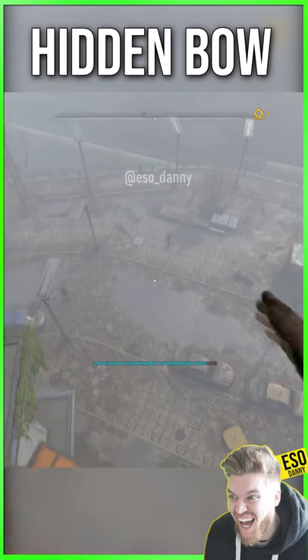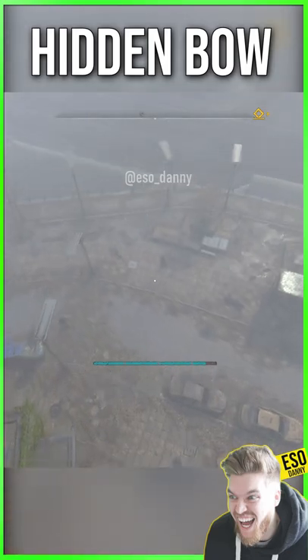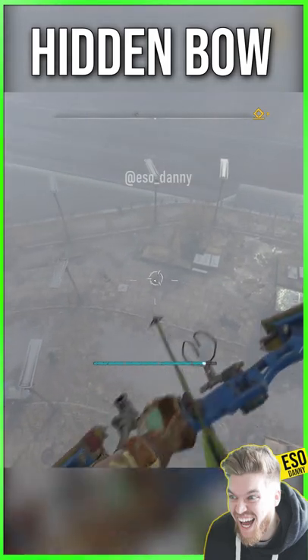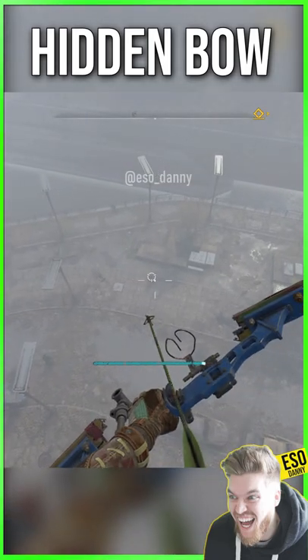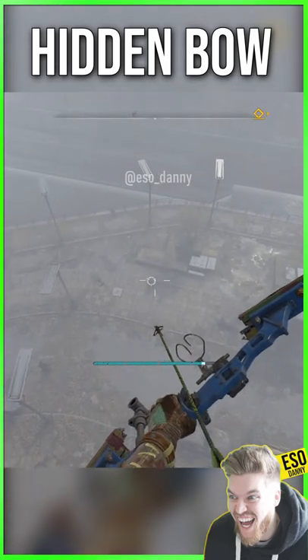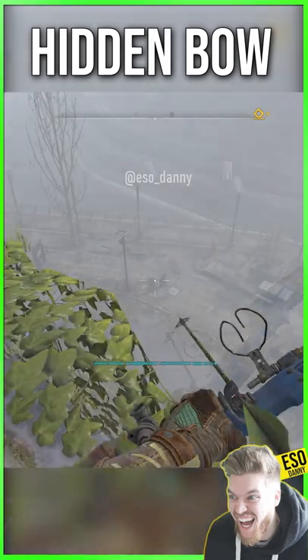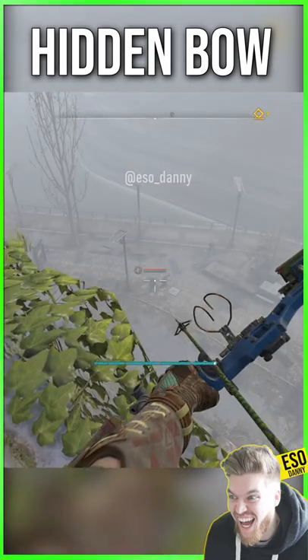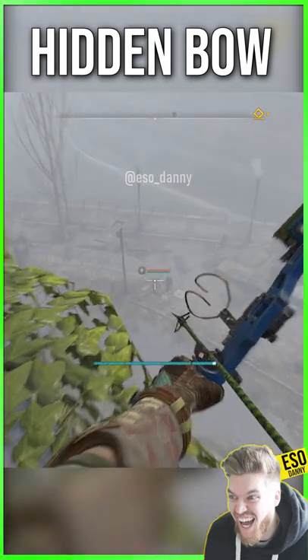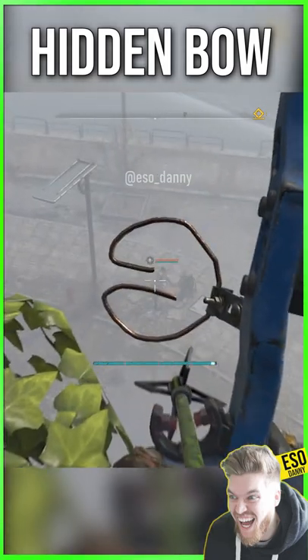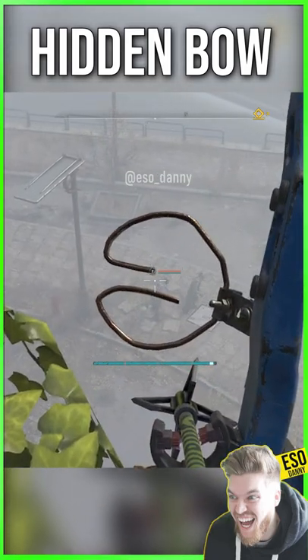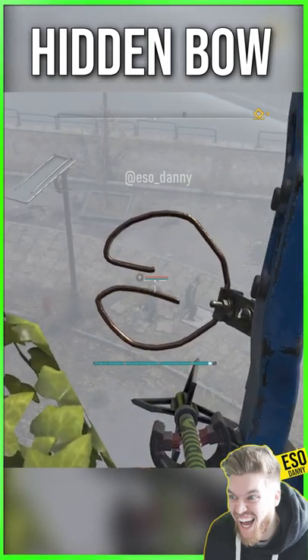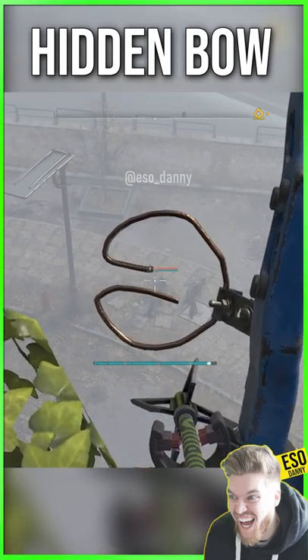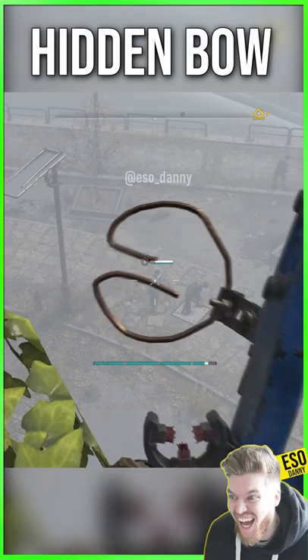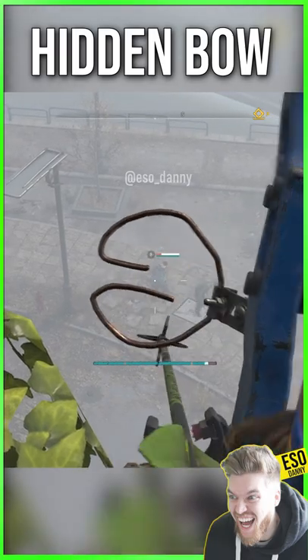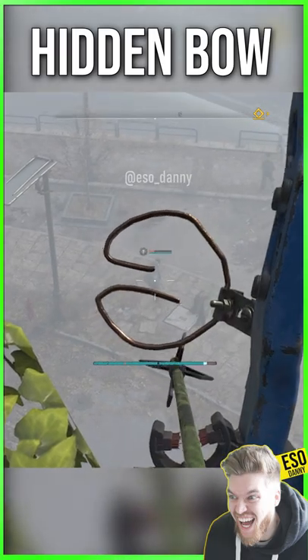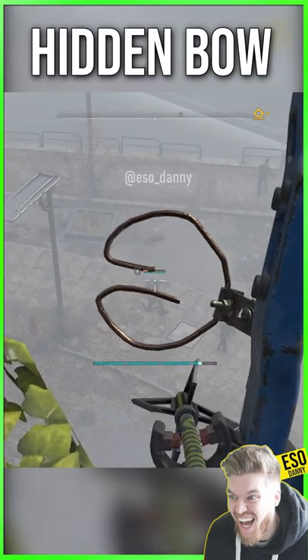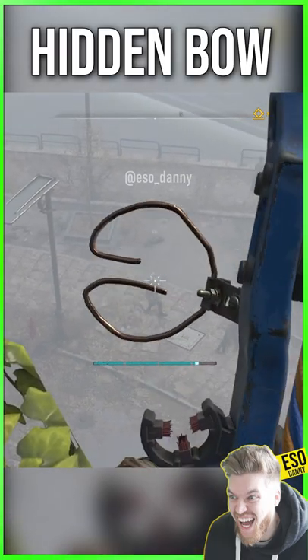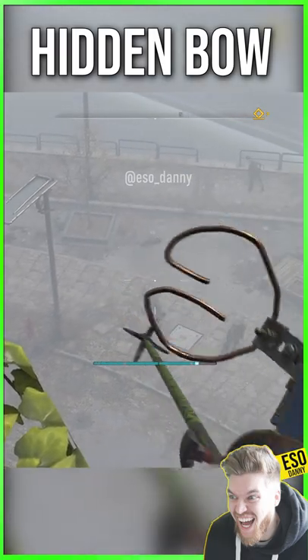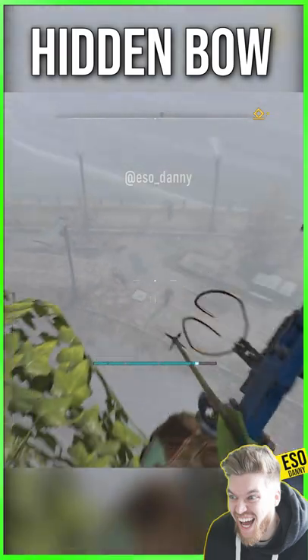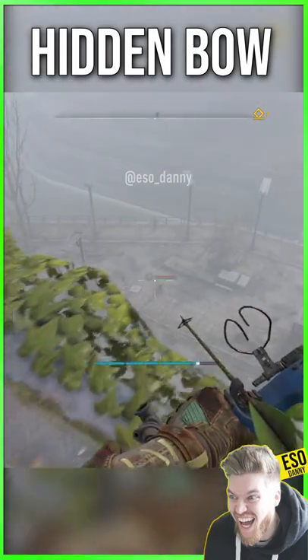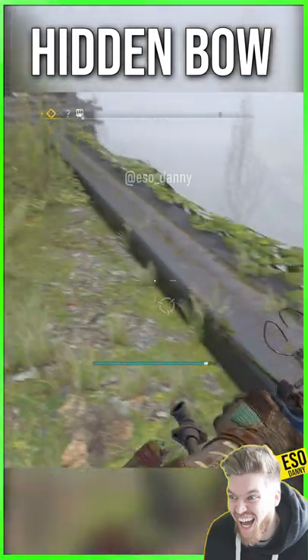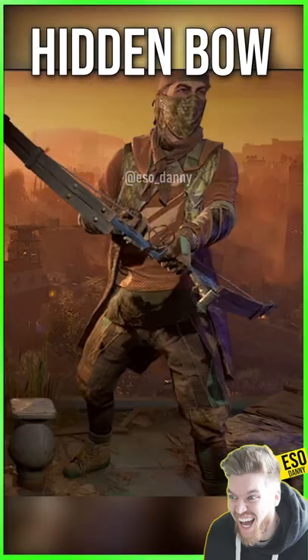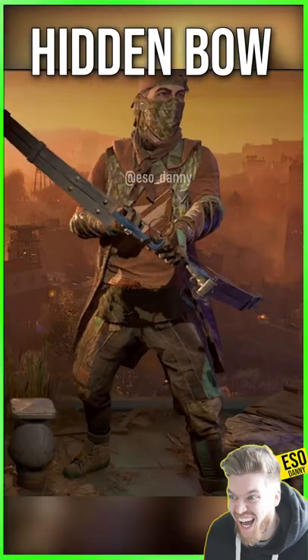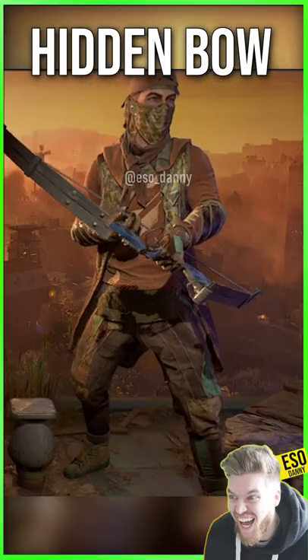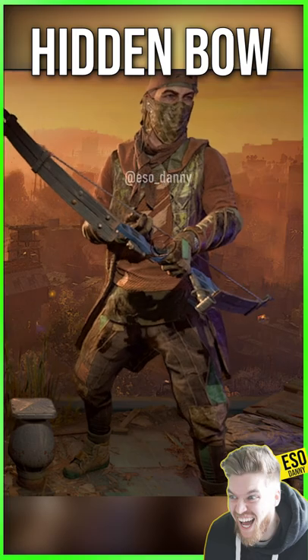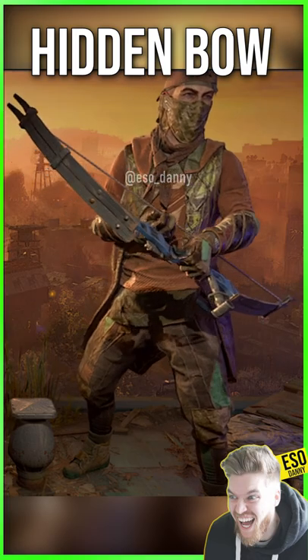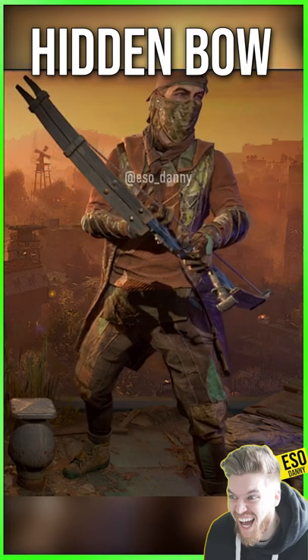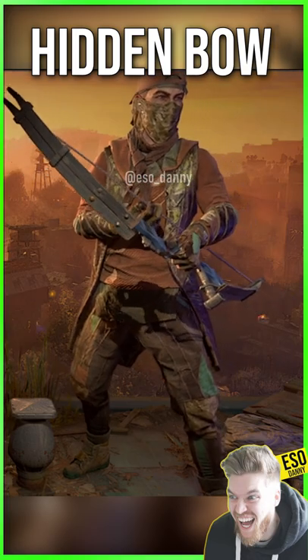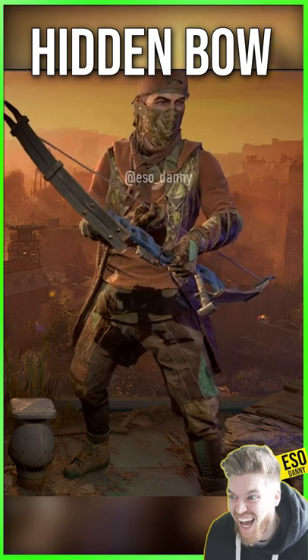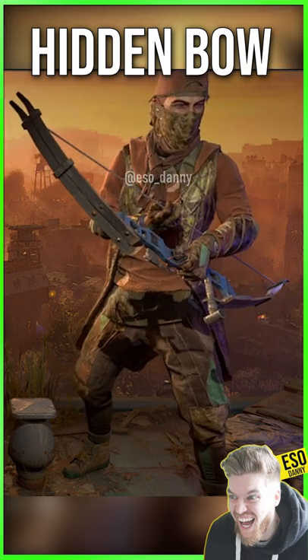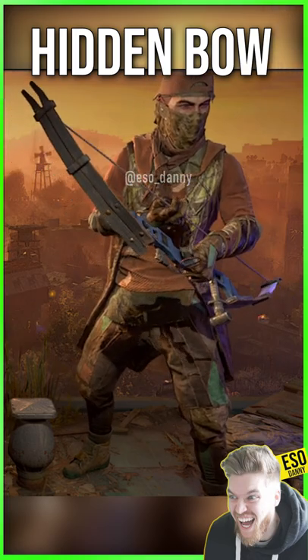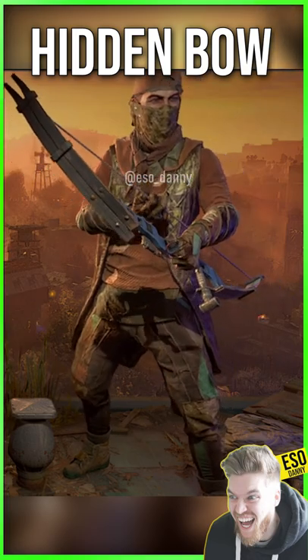Another great unique bow location you can get early in Dying Light 2 is called Paperclip, named after the fact the iron sights are made from paperclips. The description even reads: 'Proof that office workers would survive in a zombie apocalypse.'